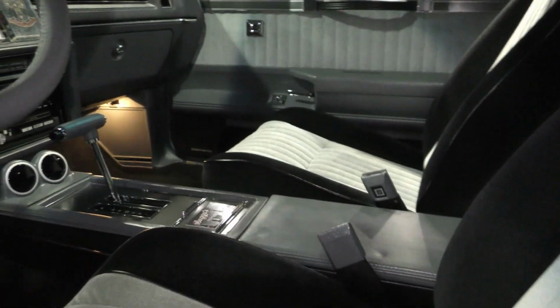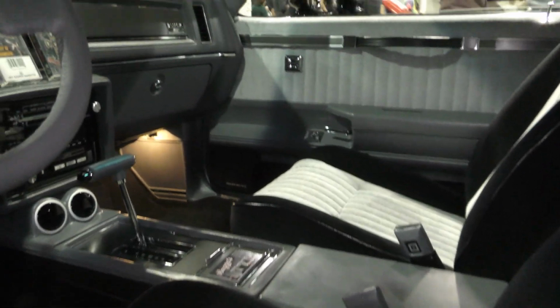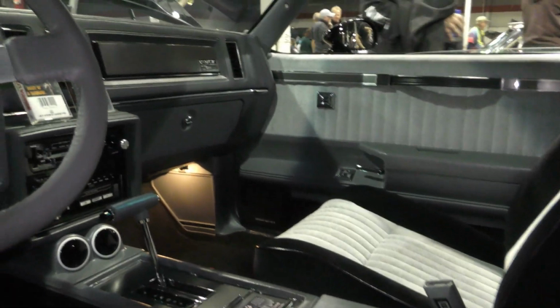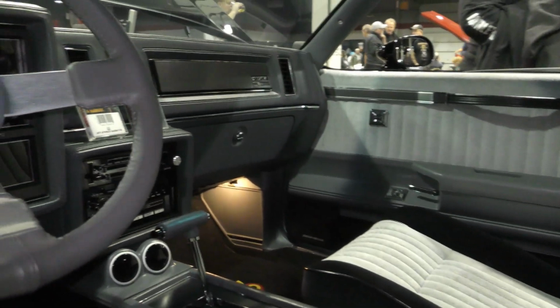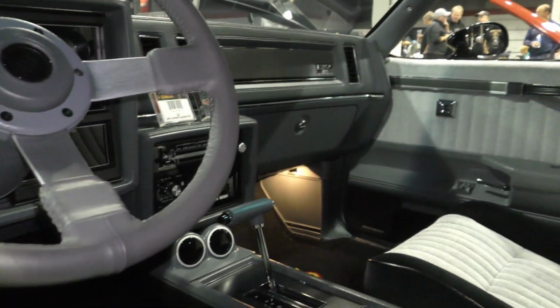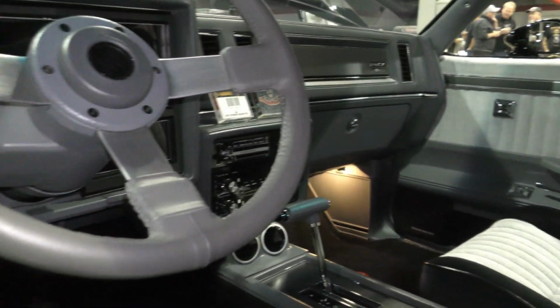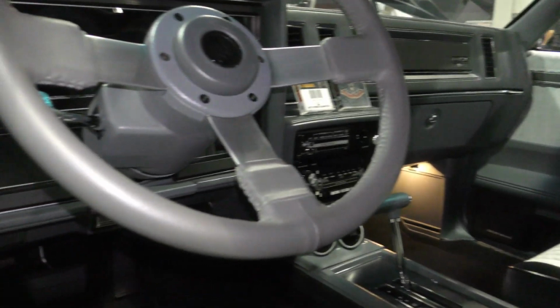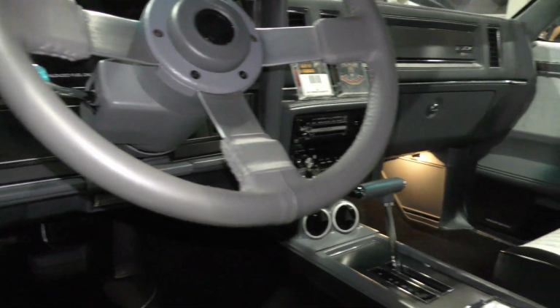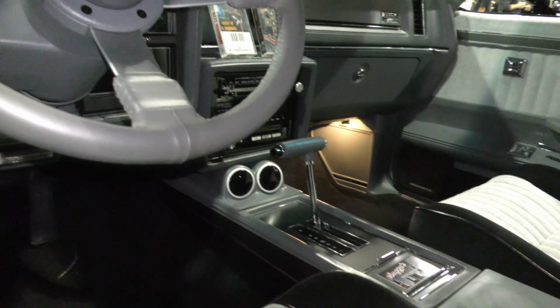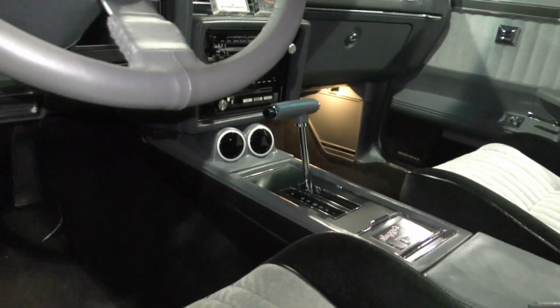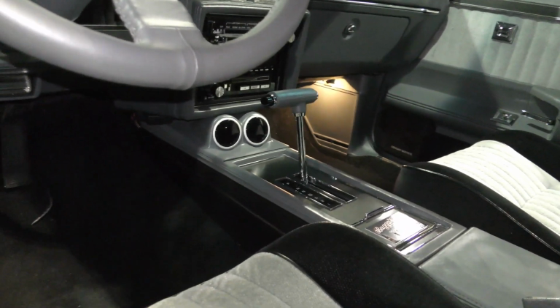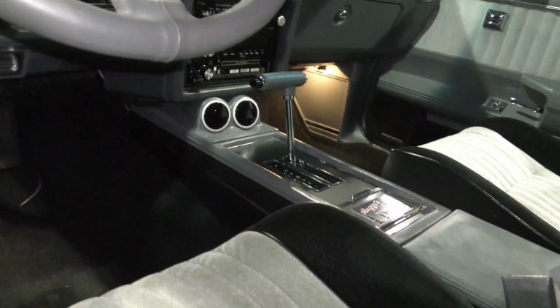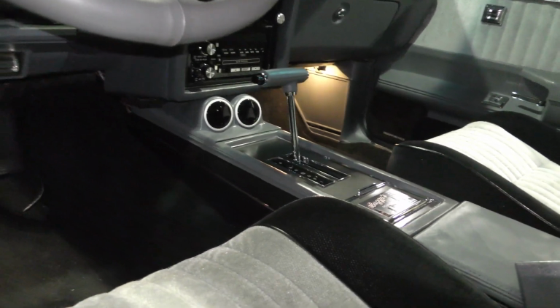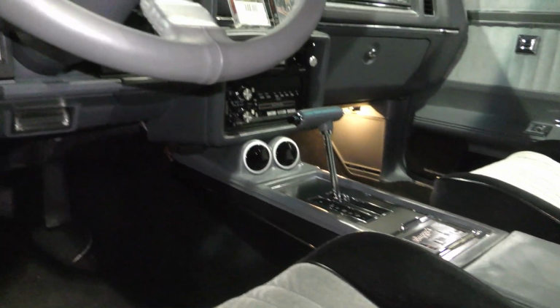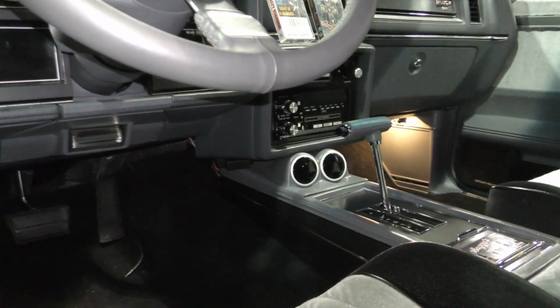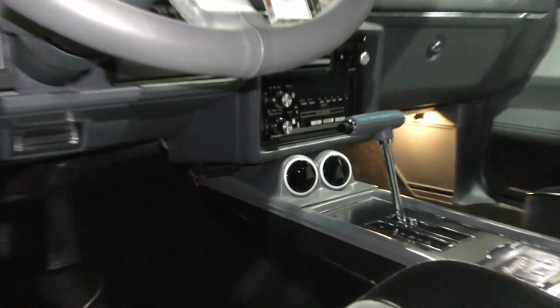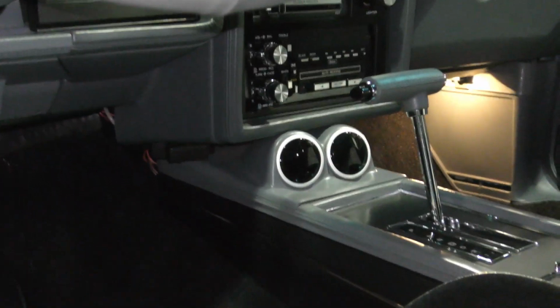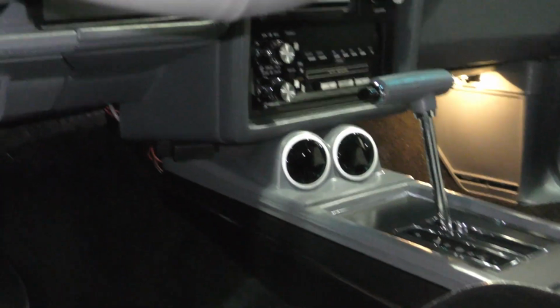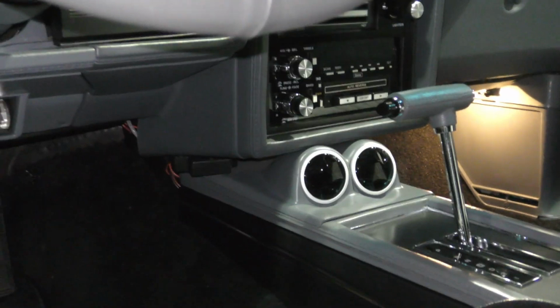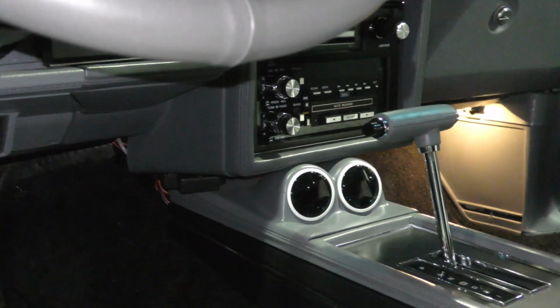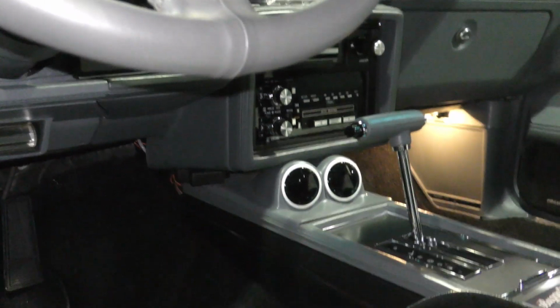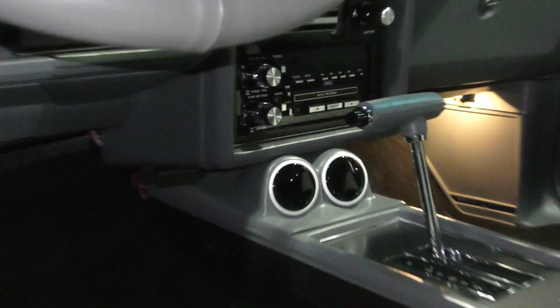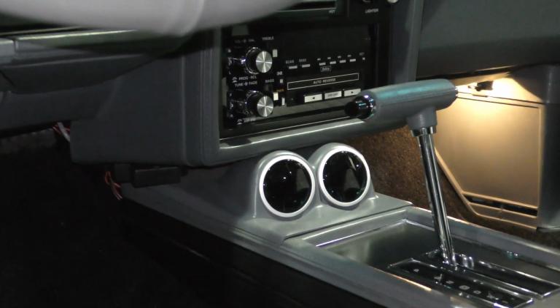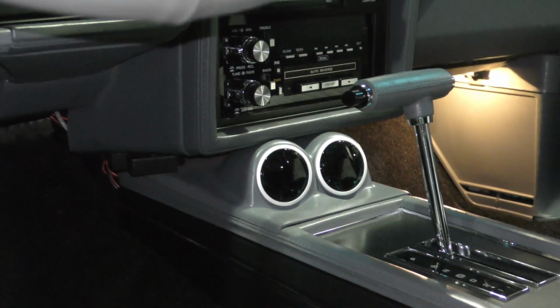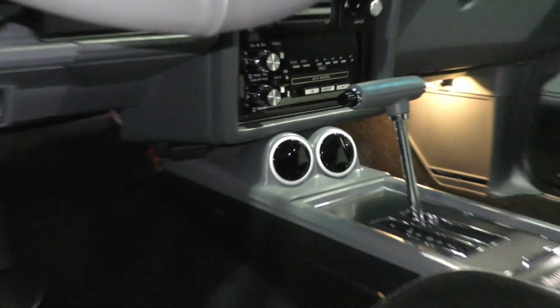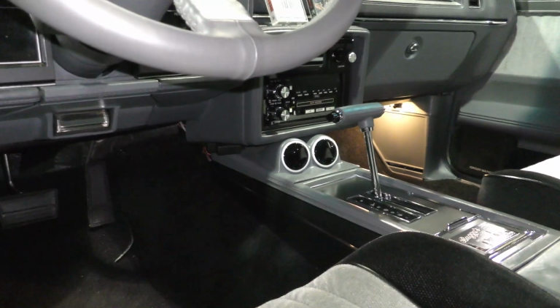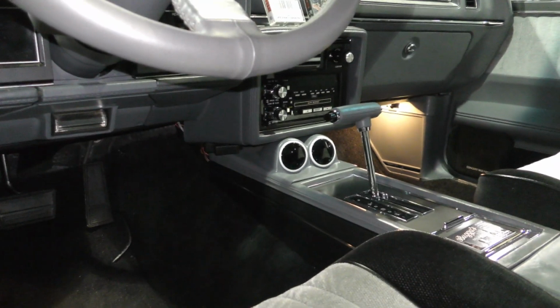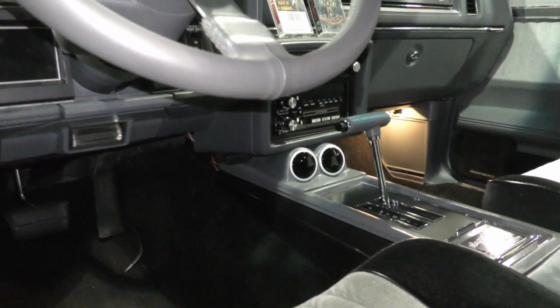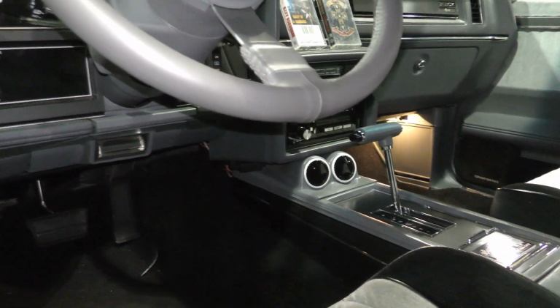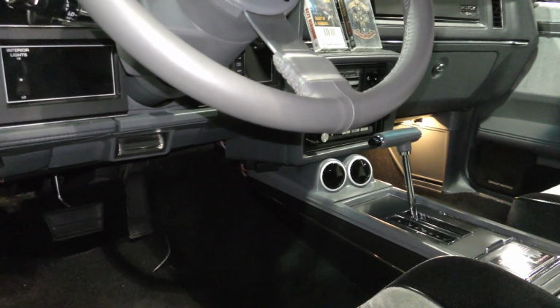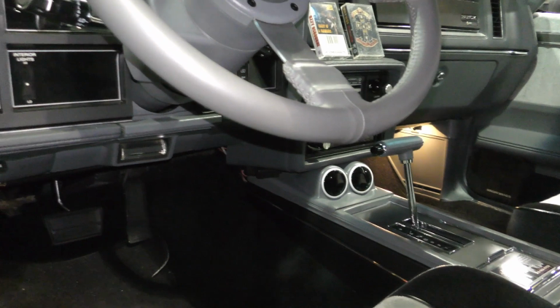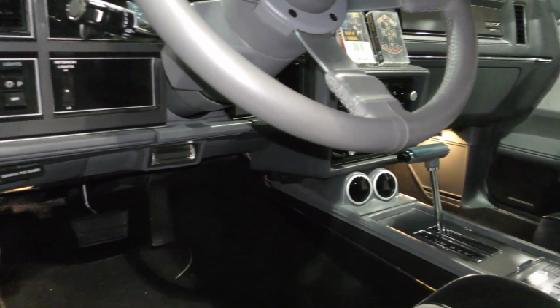I did add some gauges below the radio, as most people do, just for extra instrumentation. What are those gauges? They are for oil temp. And they light up when you're running? Yes, they do.